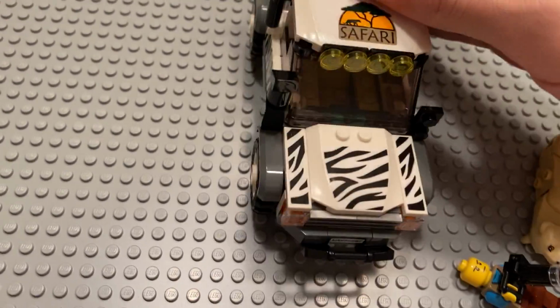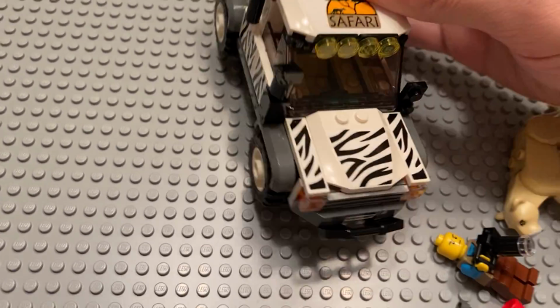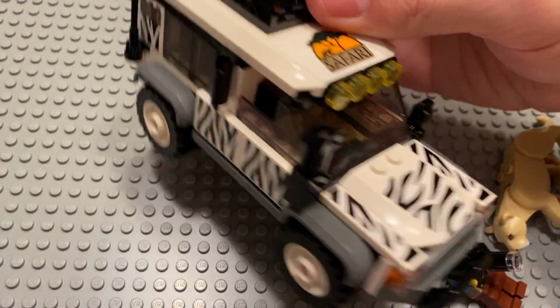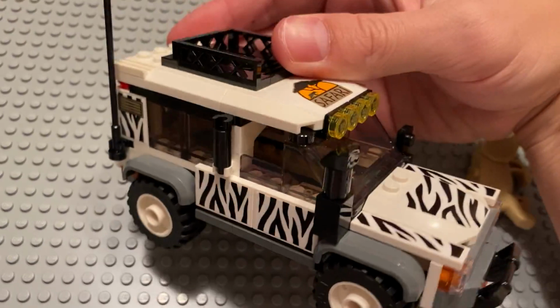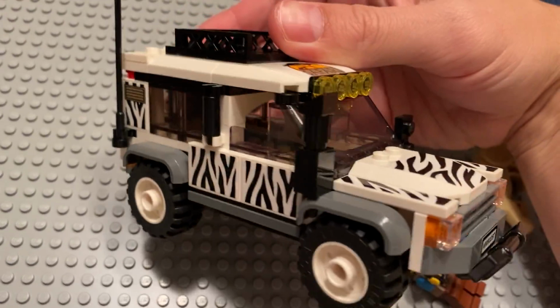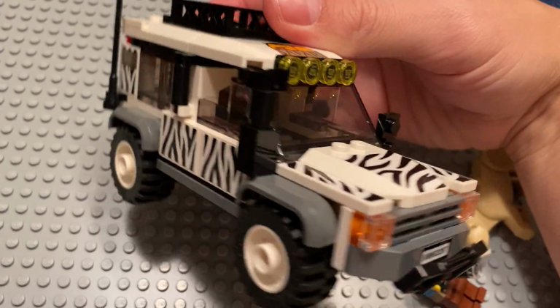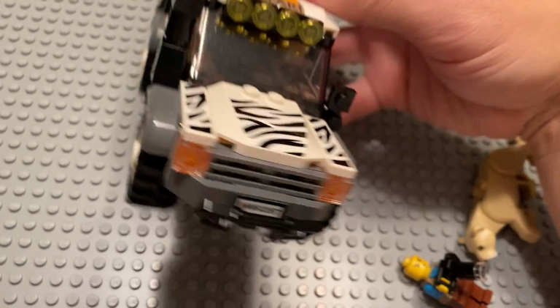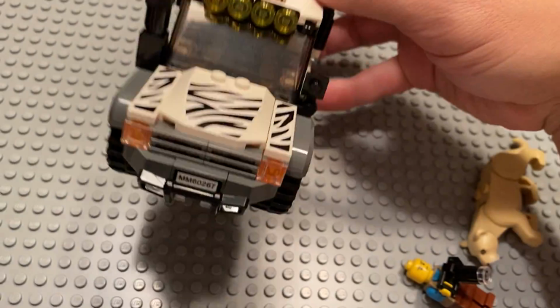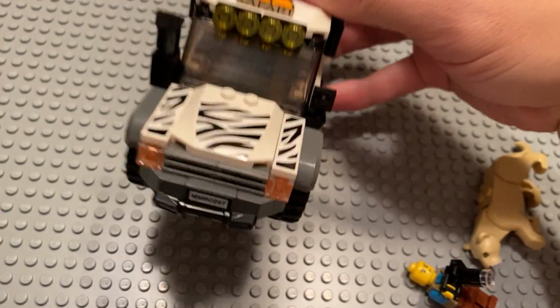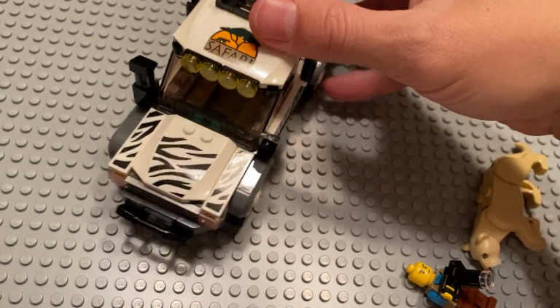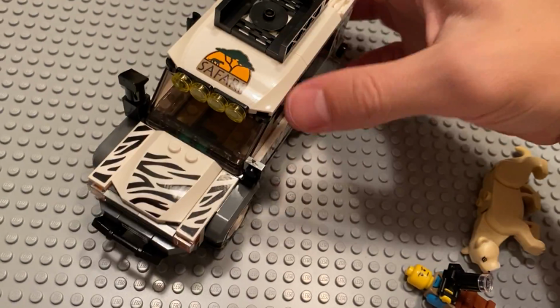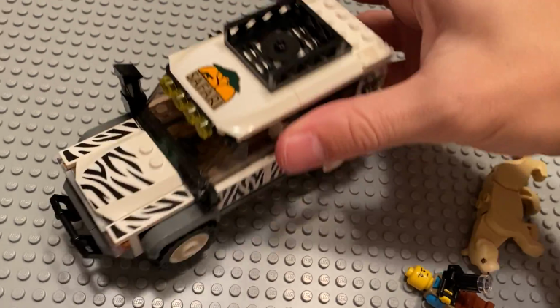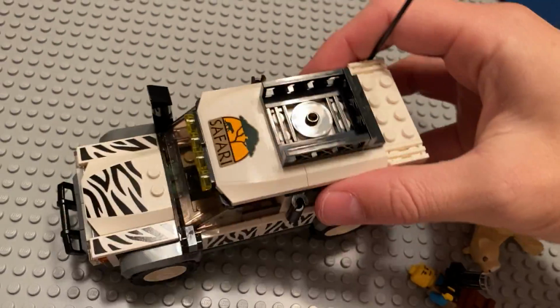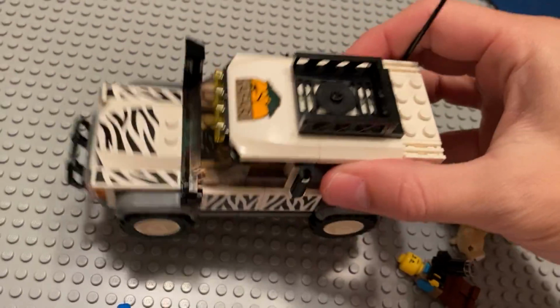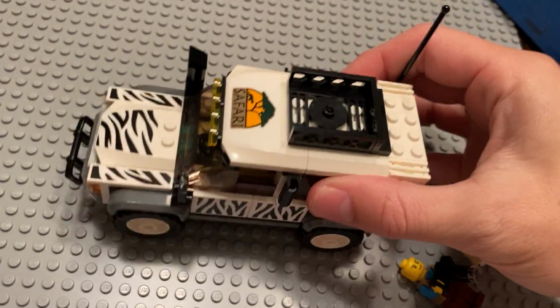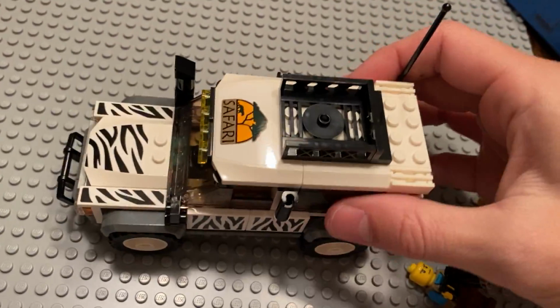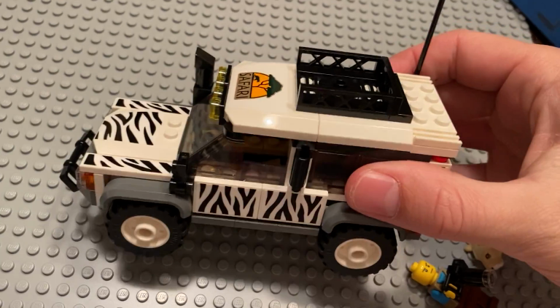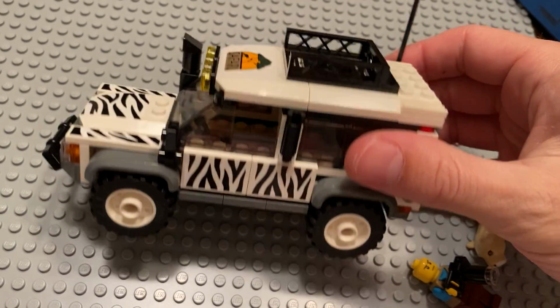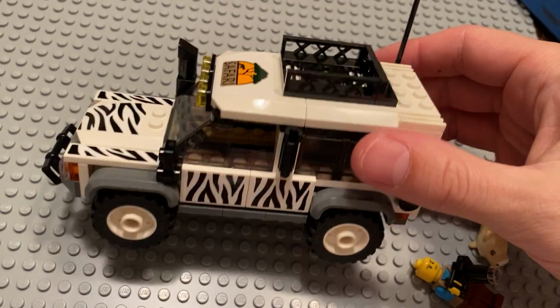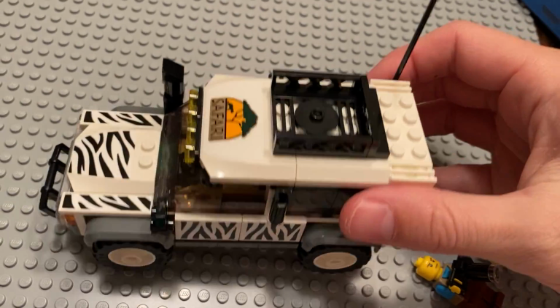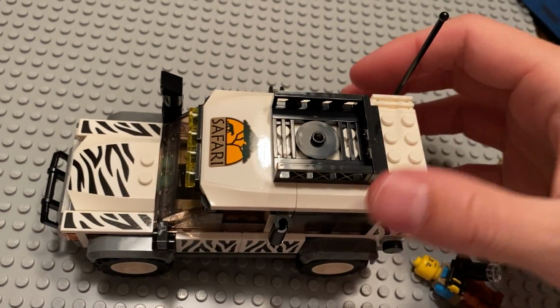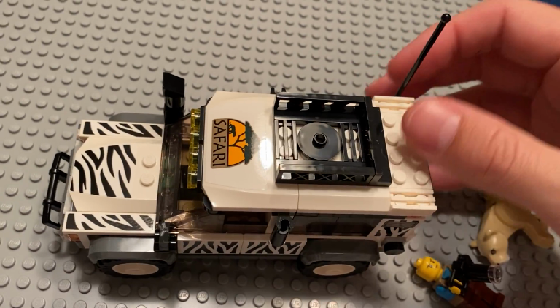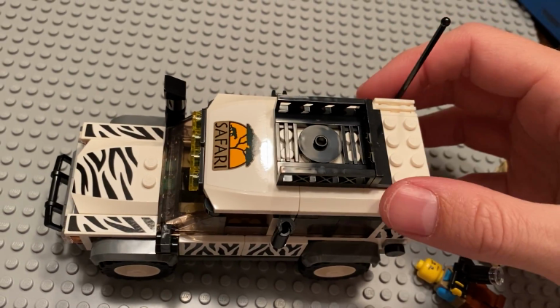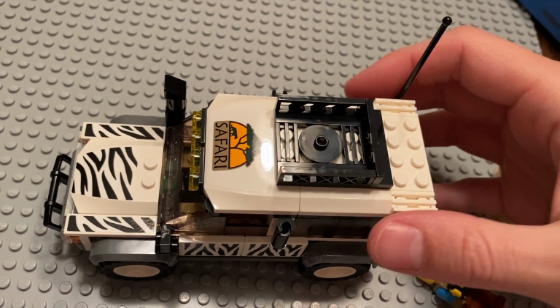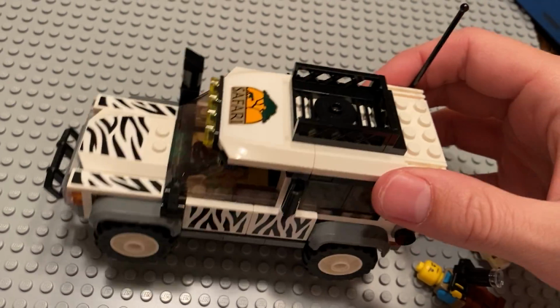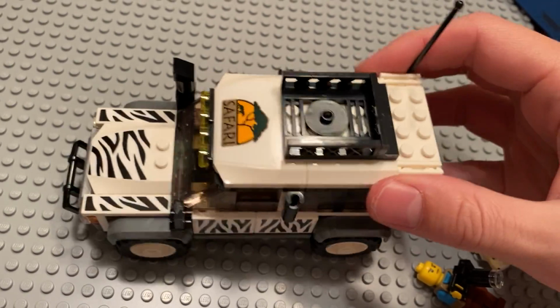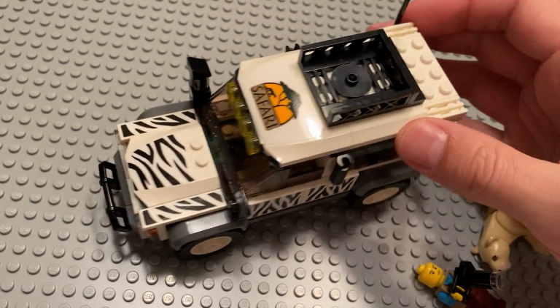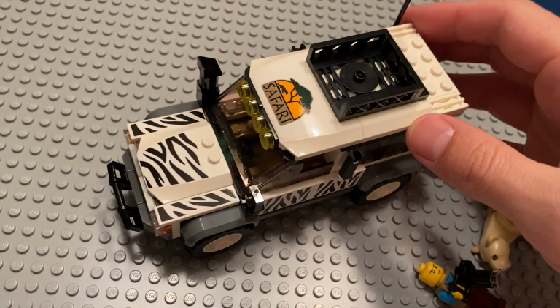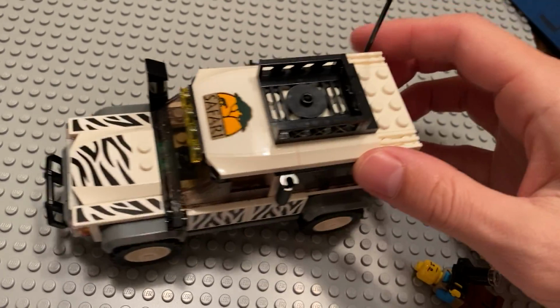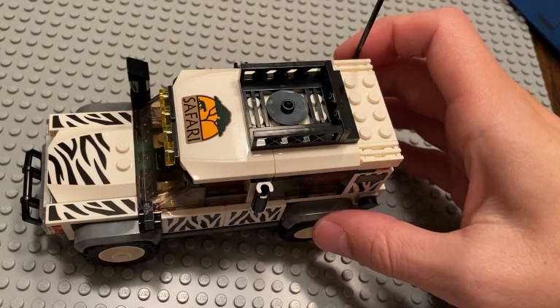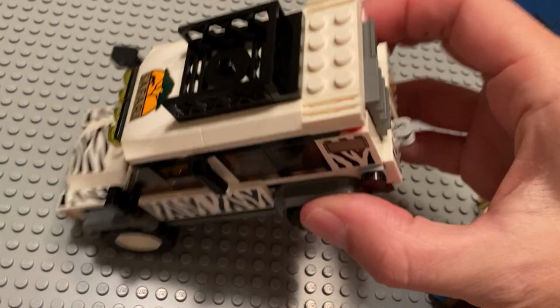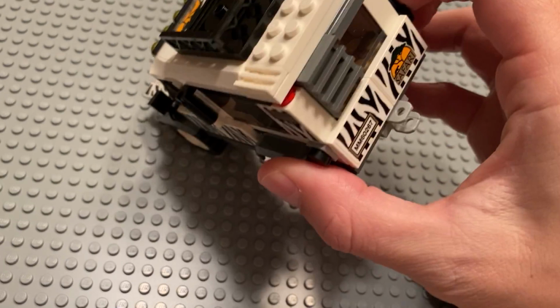It's pretty good. It's heavier than I anticipated it being — I don't know what I was expecting, but it's definitely heavier than I thought it would be.